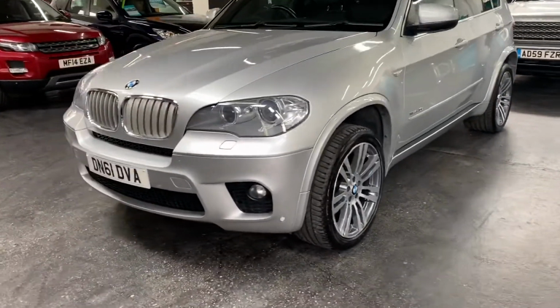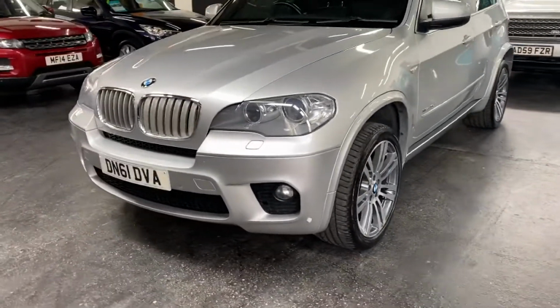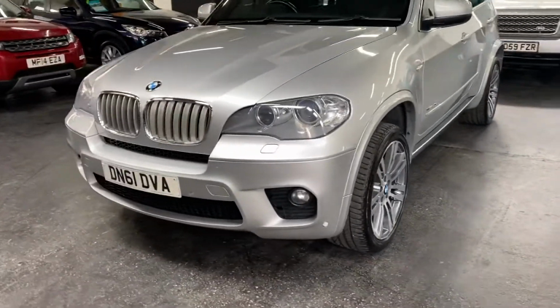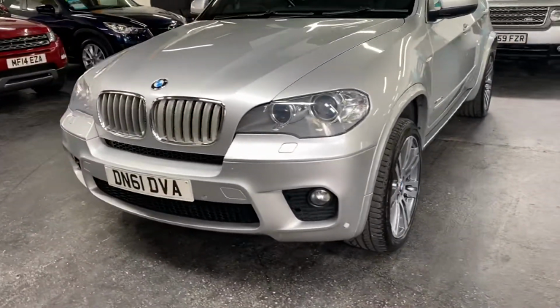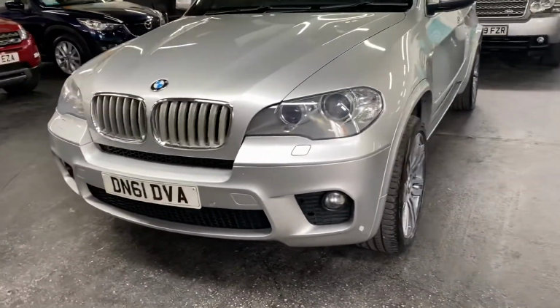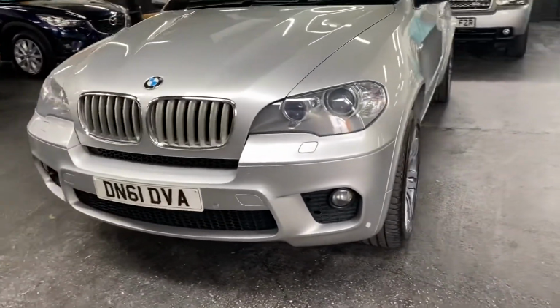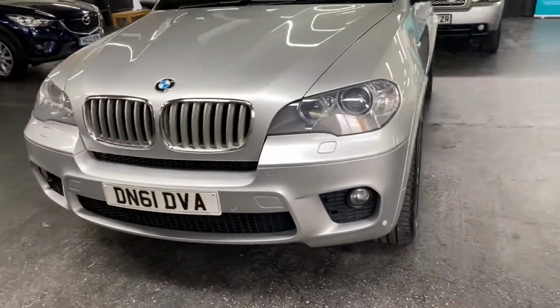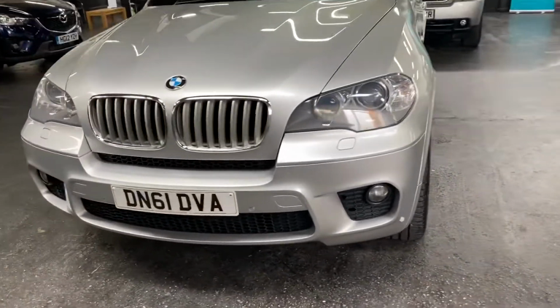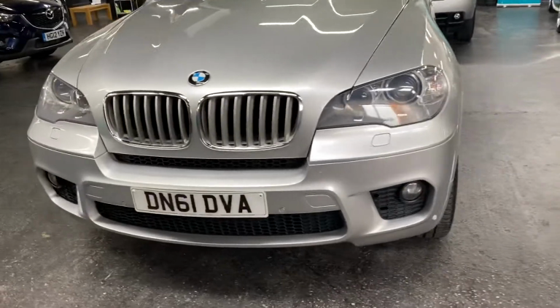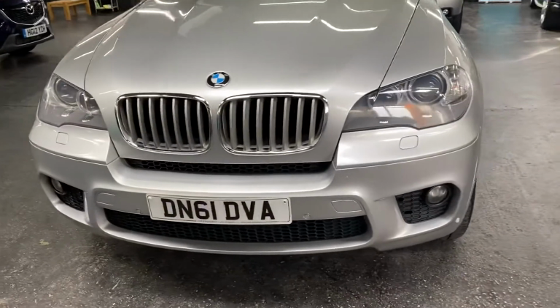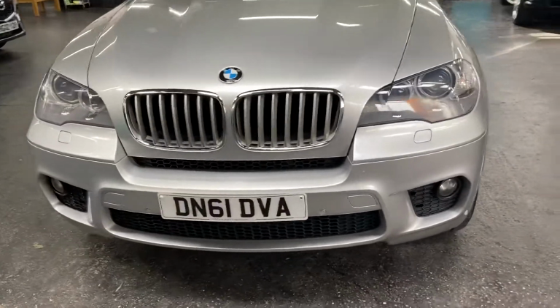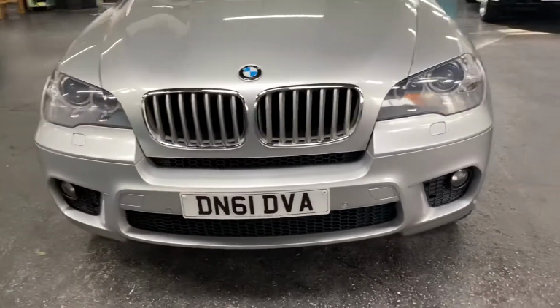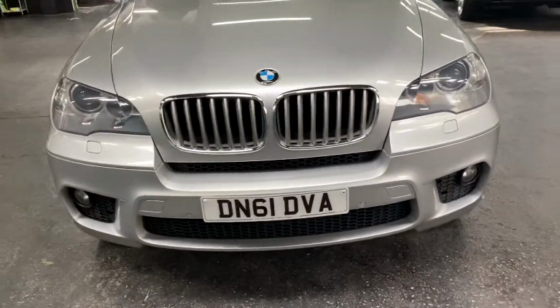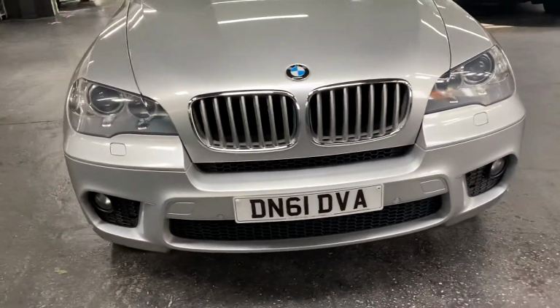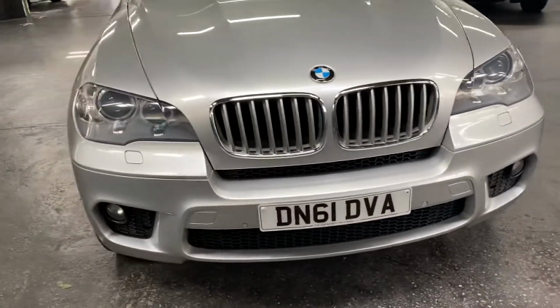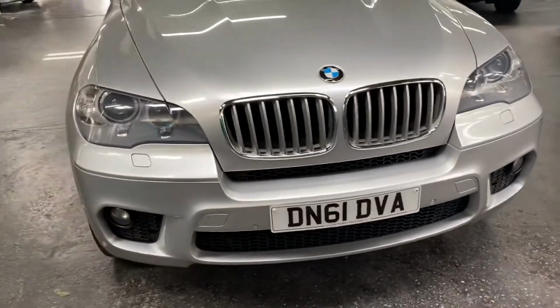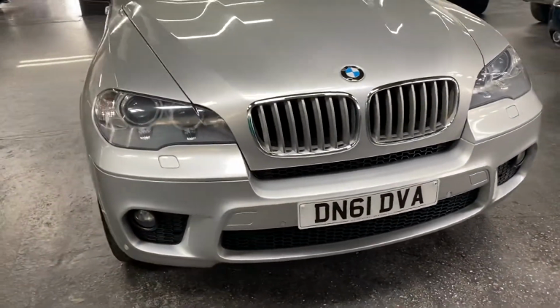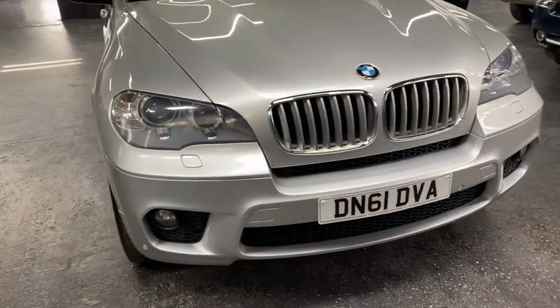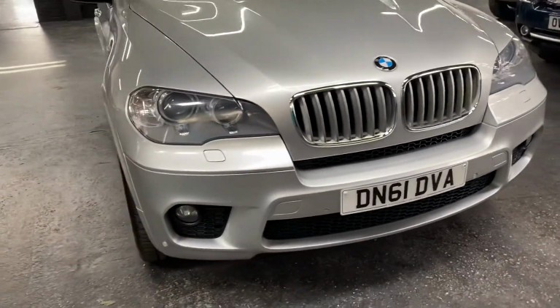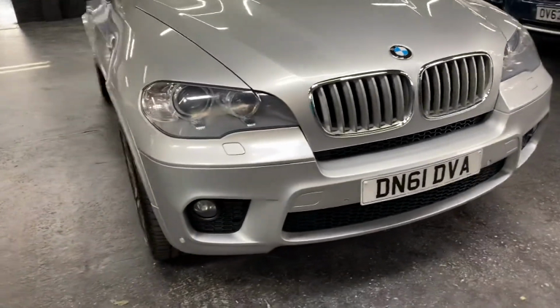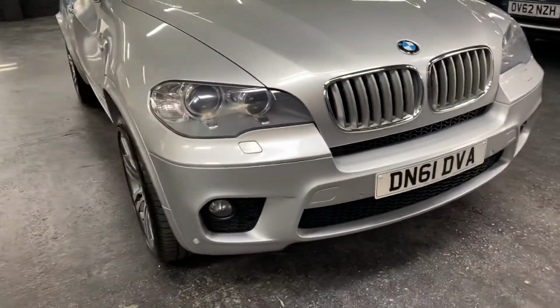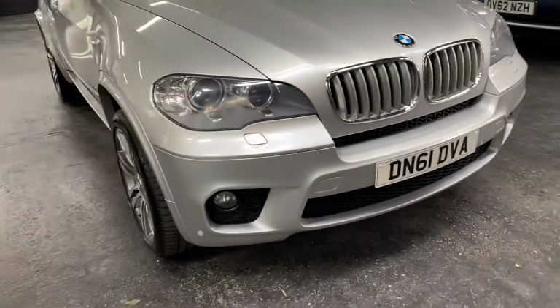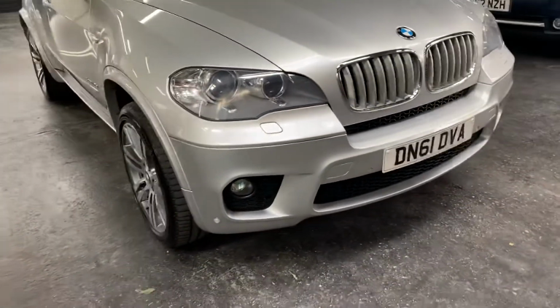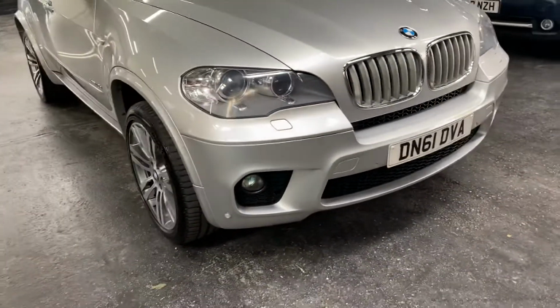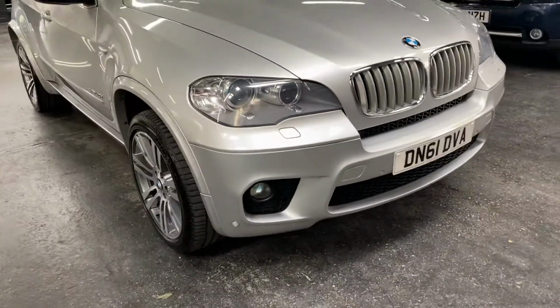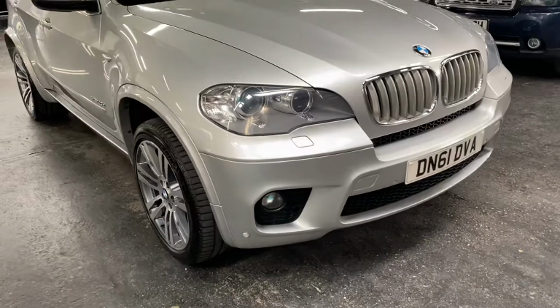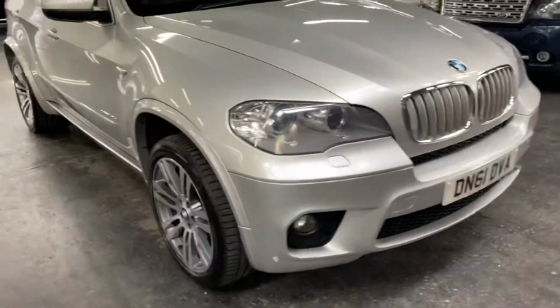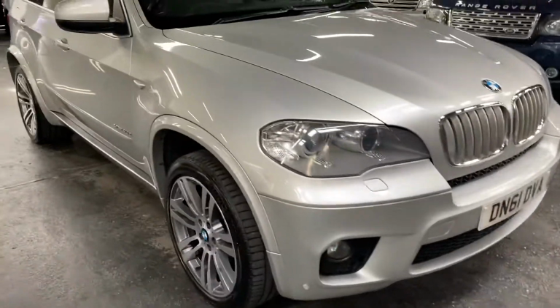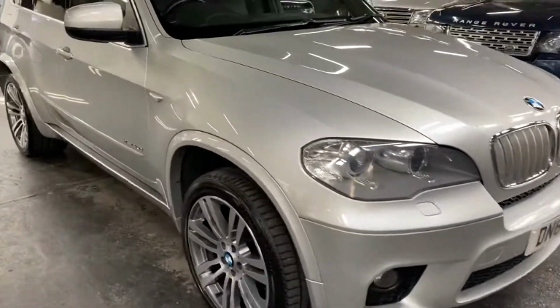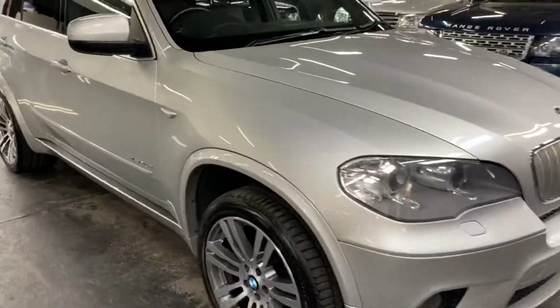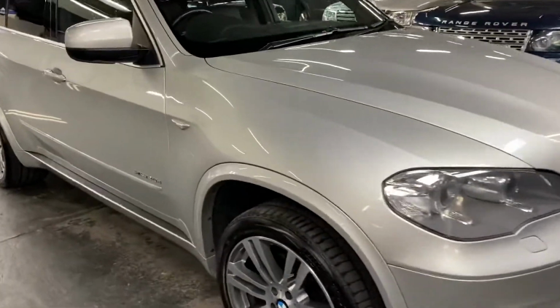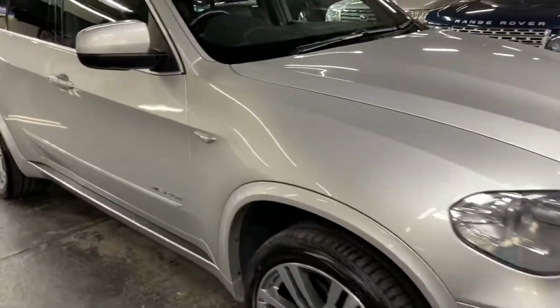Auto xenon headlights with your angel eyes as your side lights, and front and rear parking distance control.